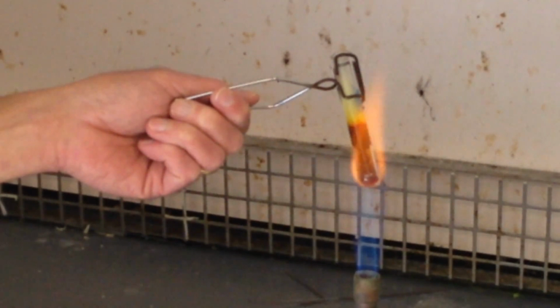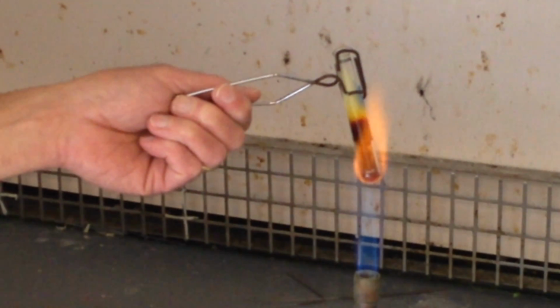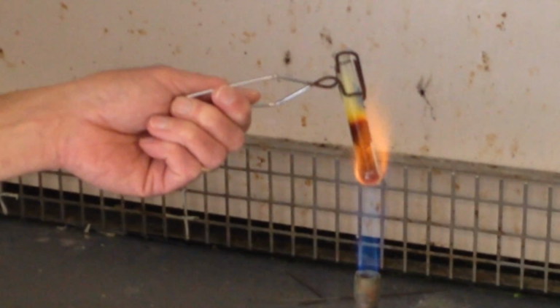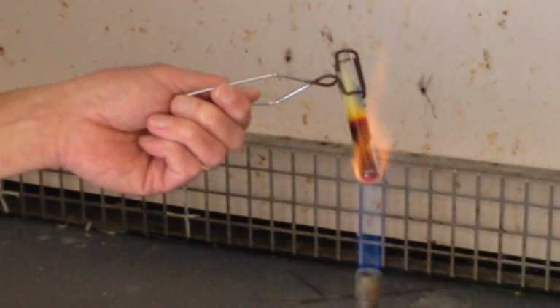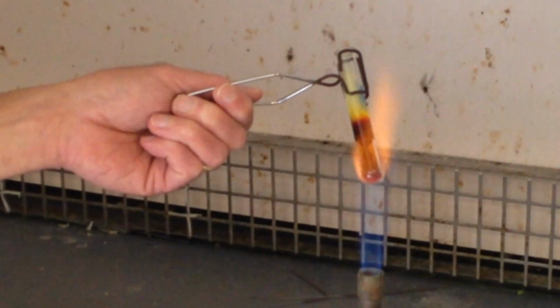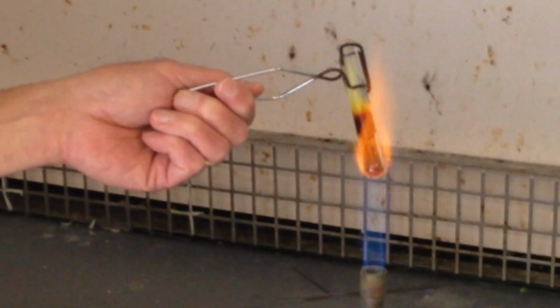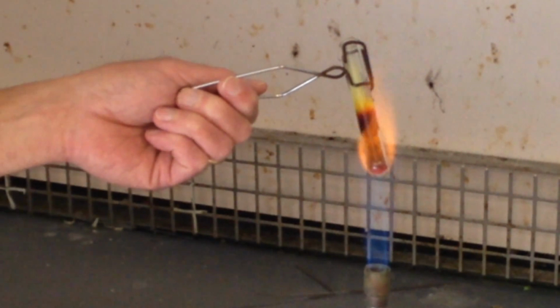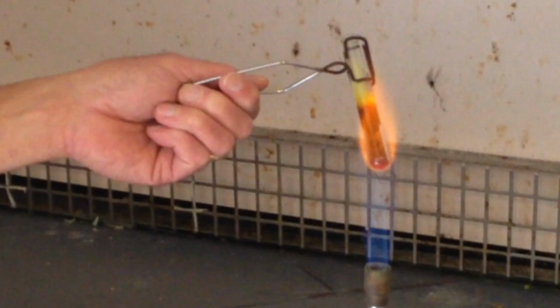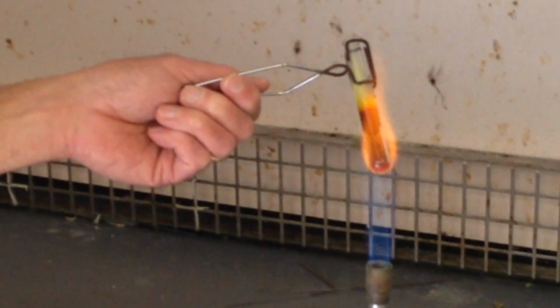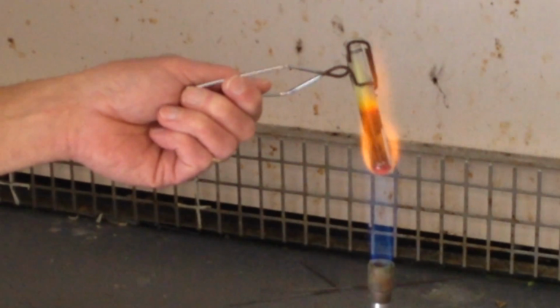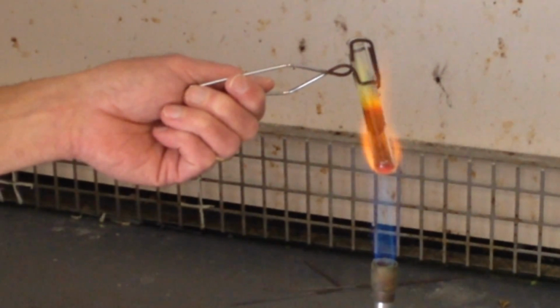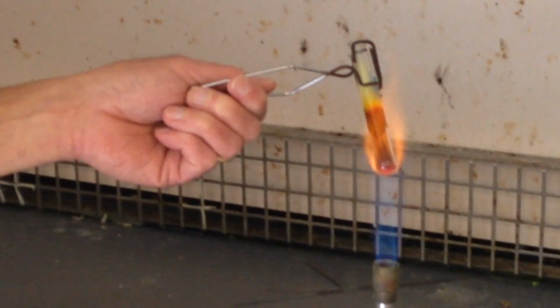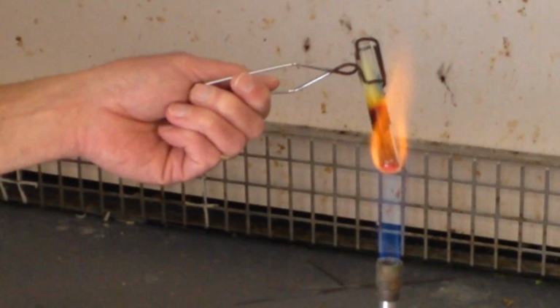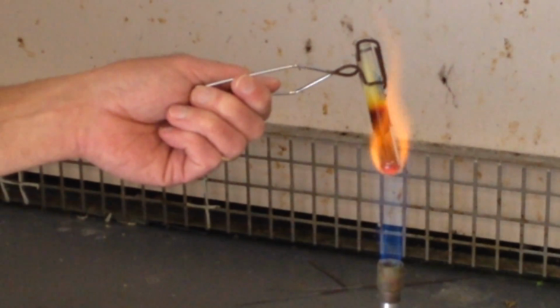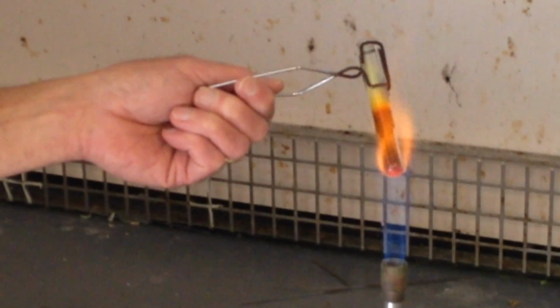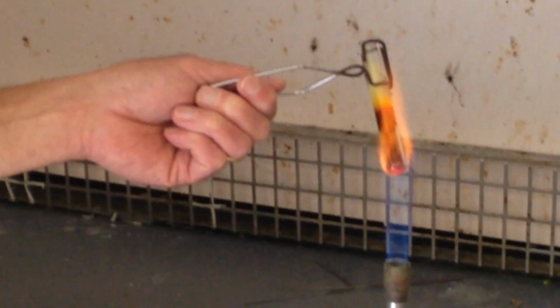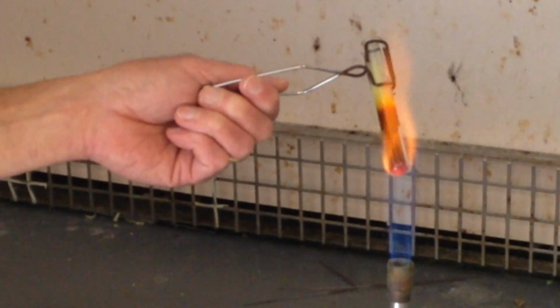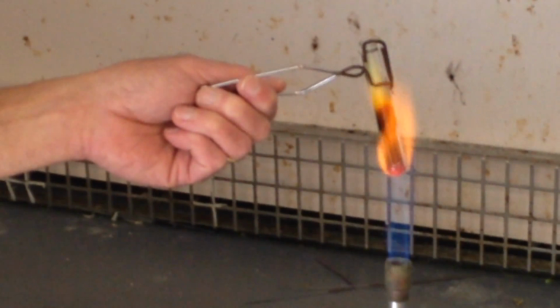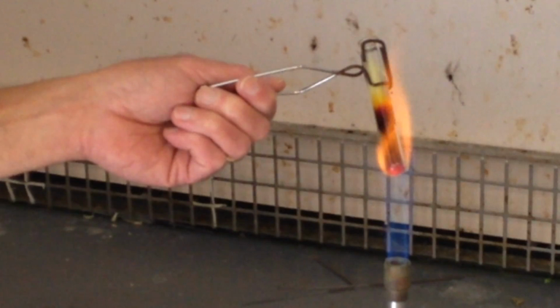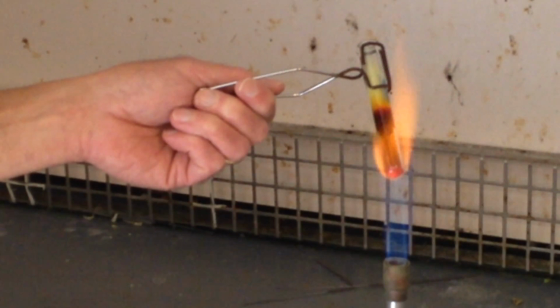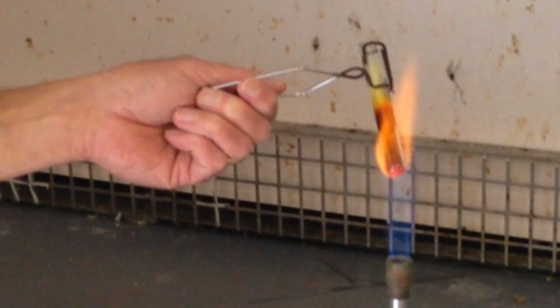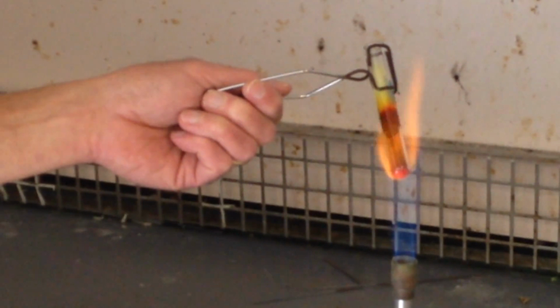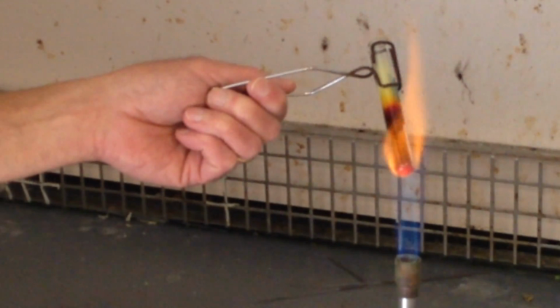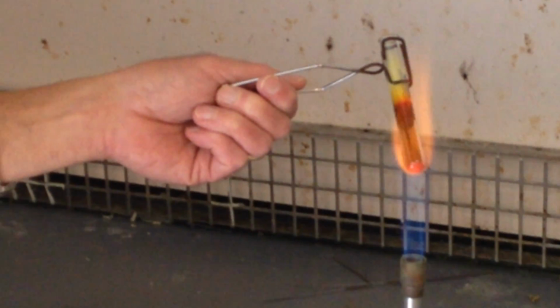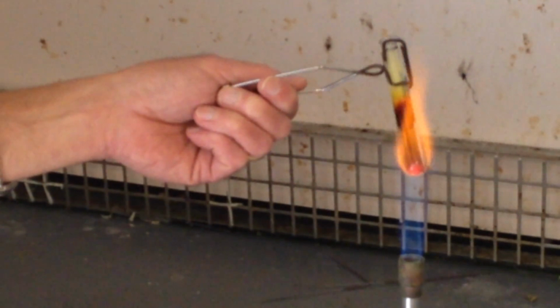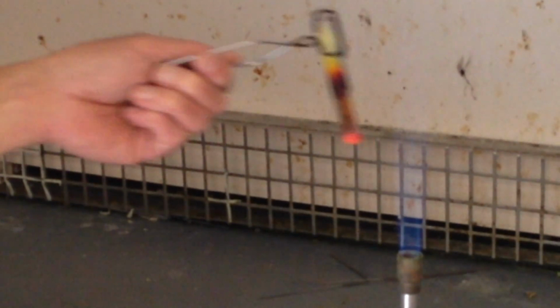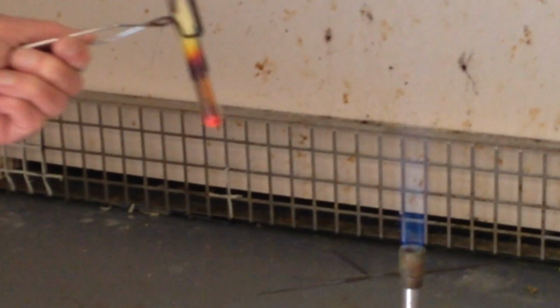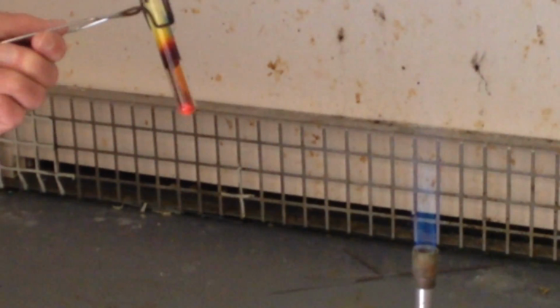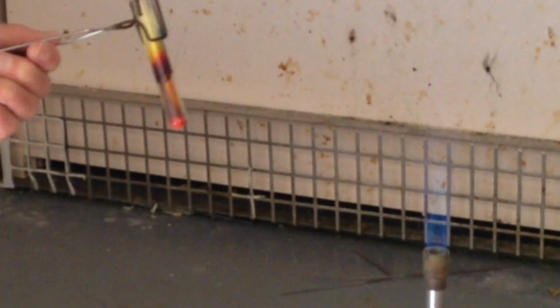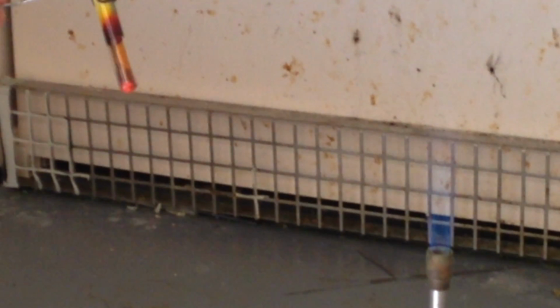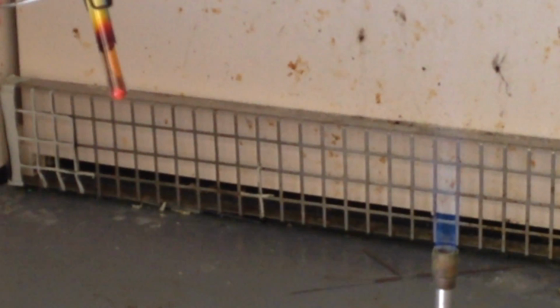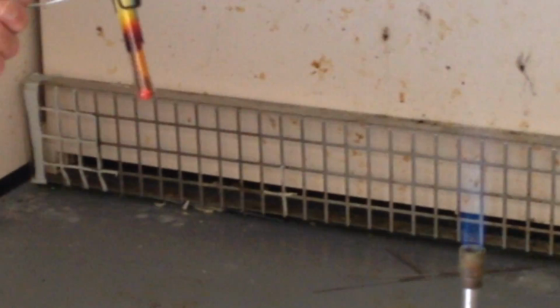Now at this point, I notice the bottom of the test tube is starting to glow orange. And in fact, even if I take it away from the flame at this point, it will continue to glow orange.